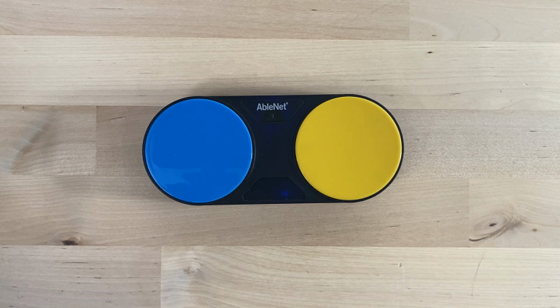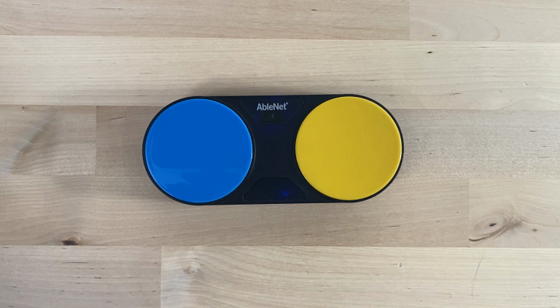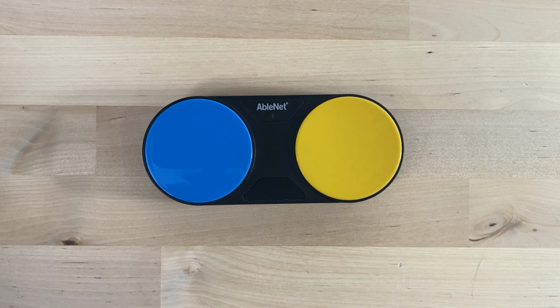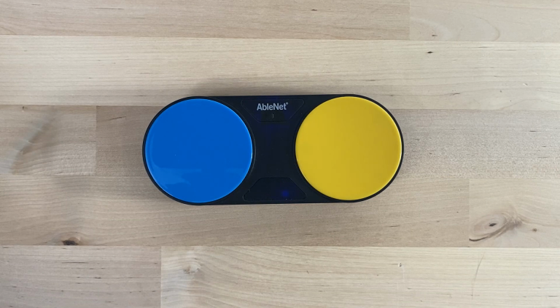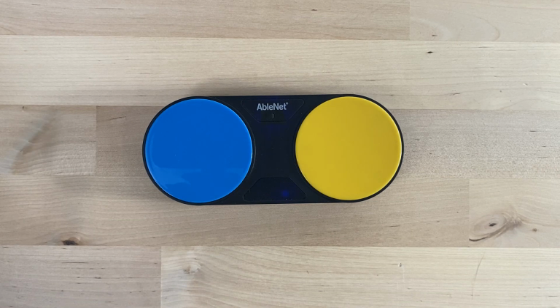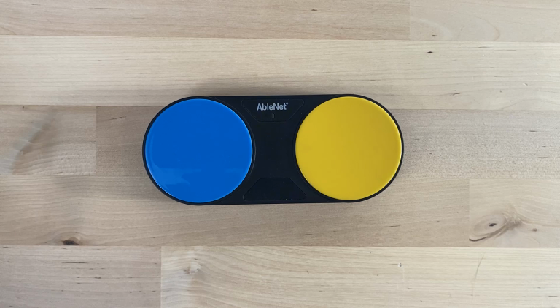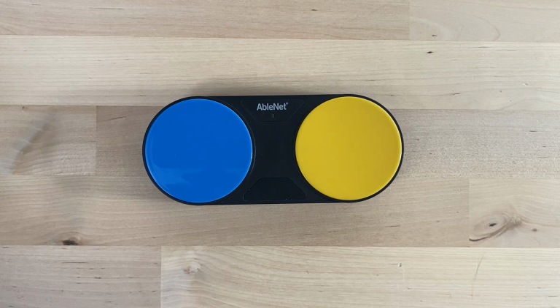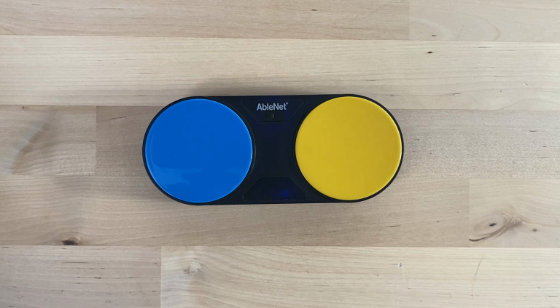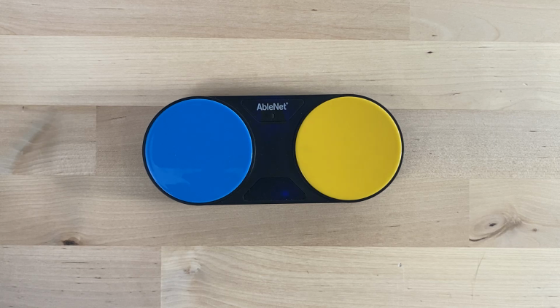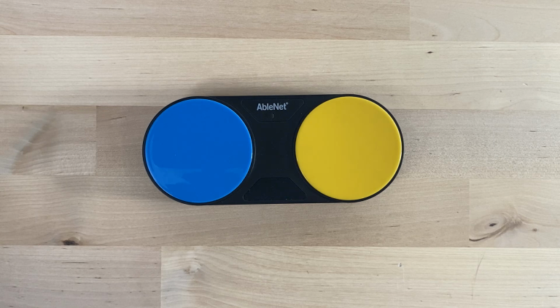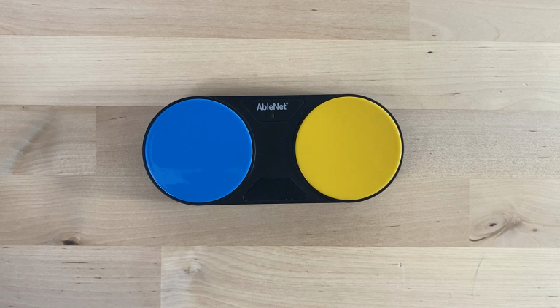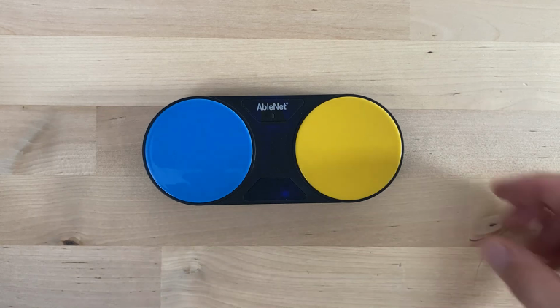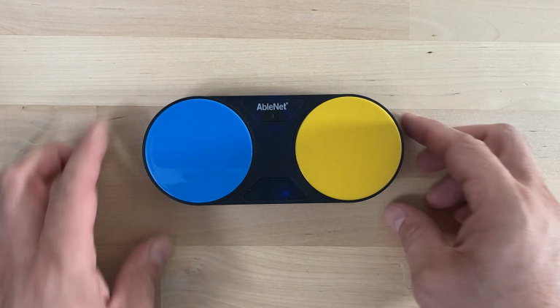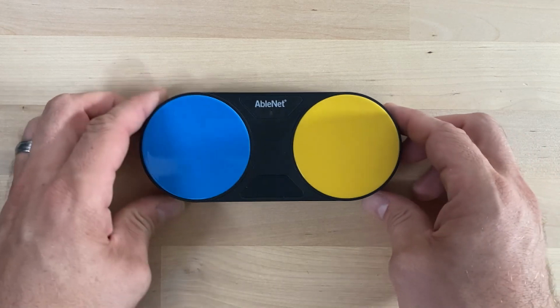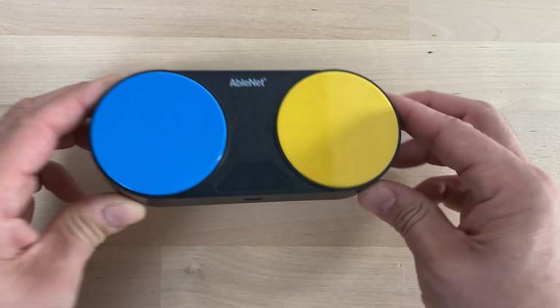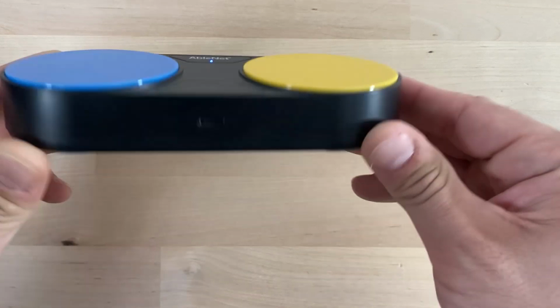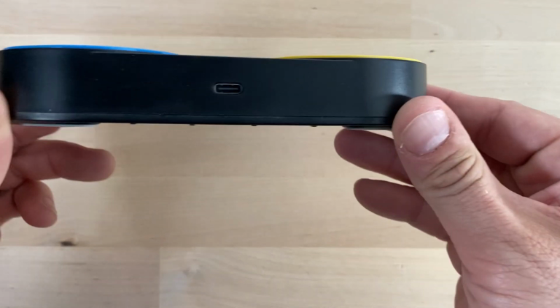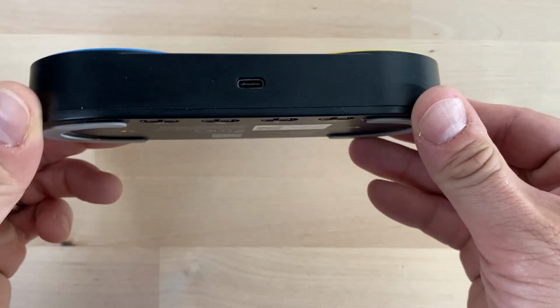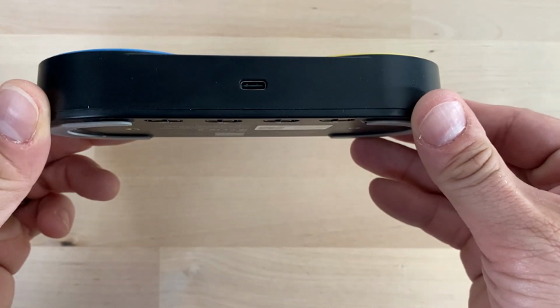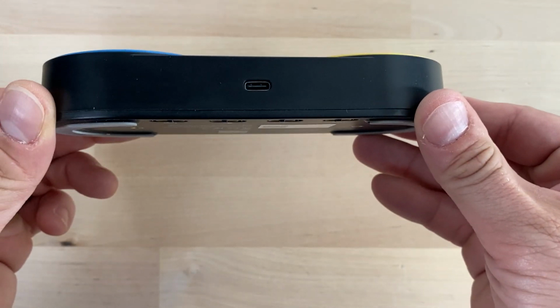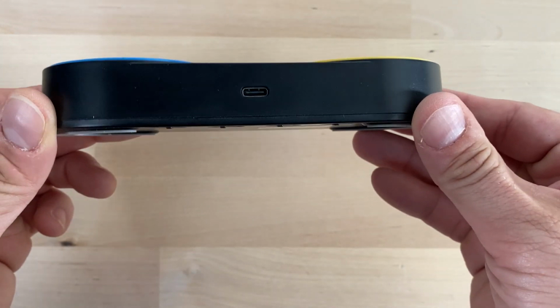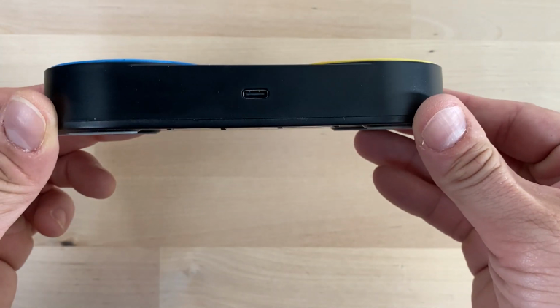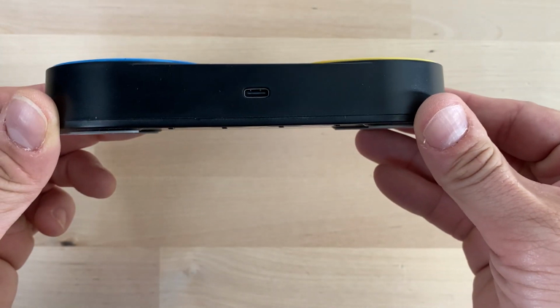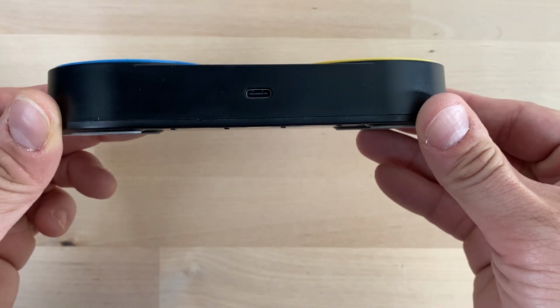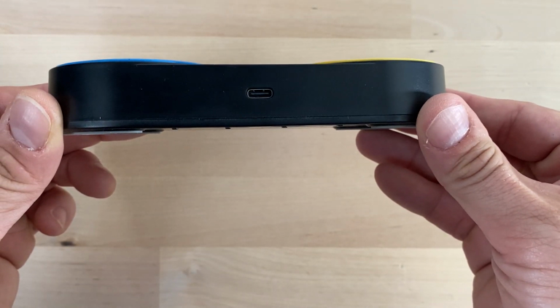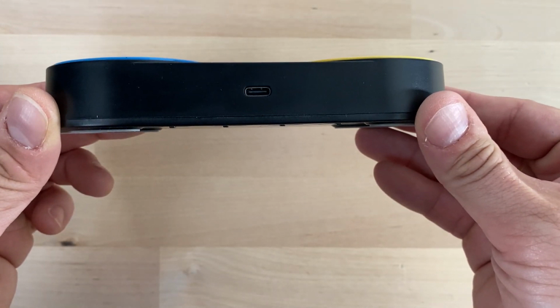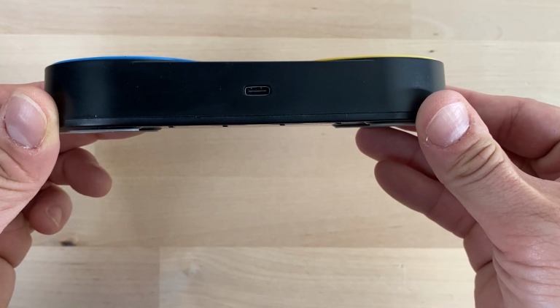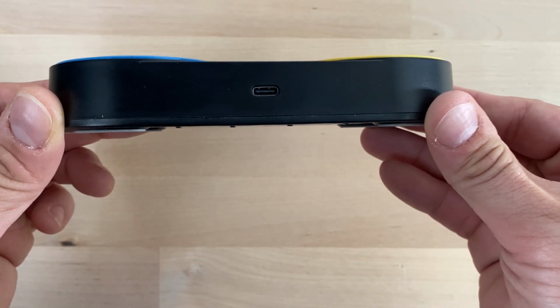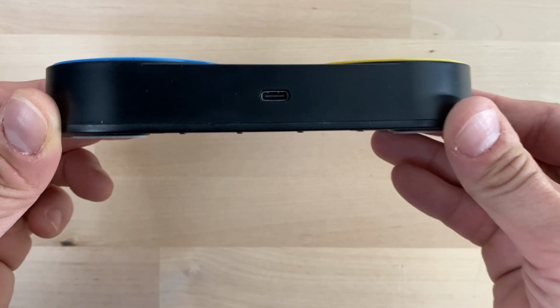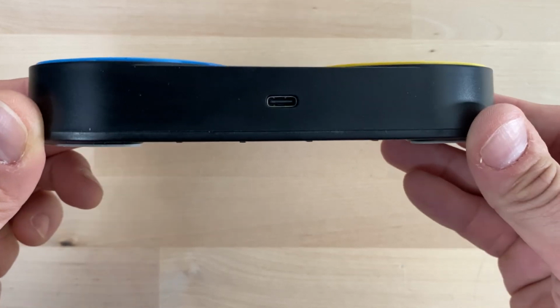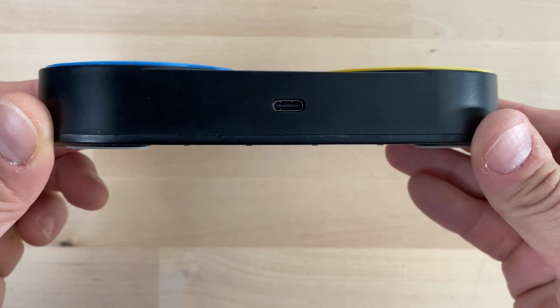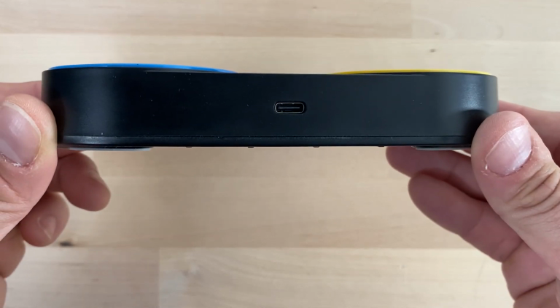Charging the device is now more convenient with the new Blue 2 Feather Touch, which uses a USB-C charger compared to the old micro USB charger.